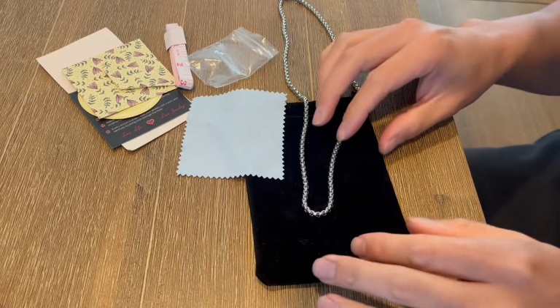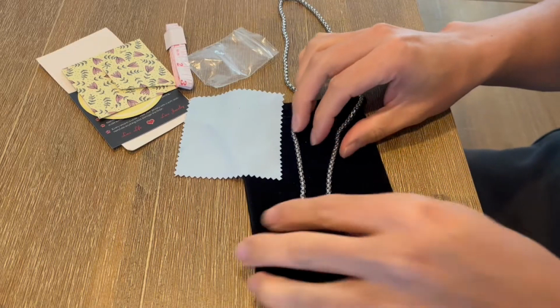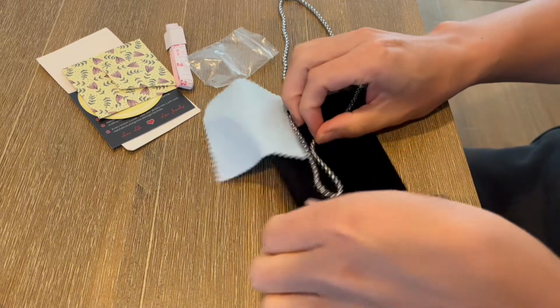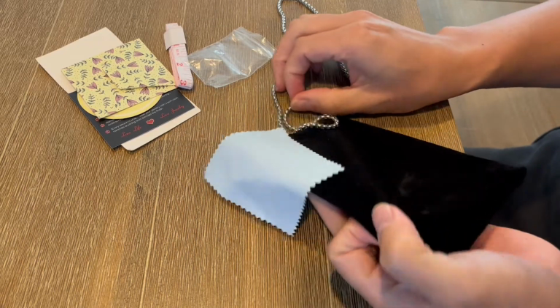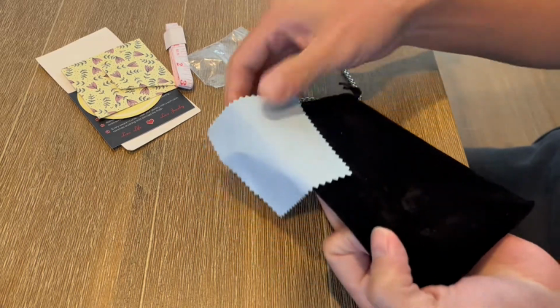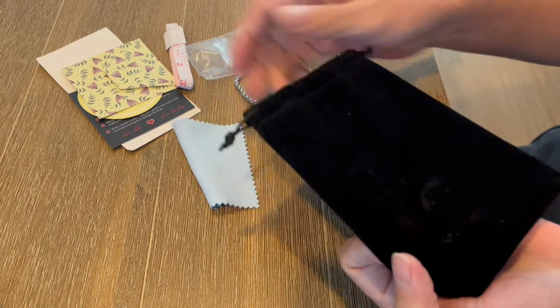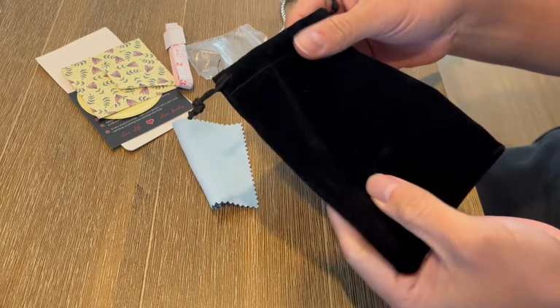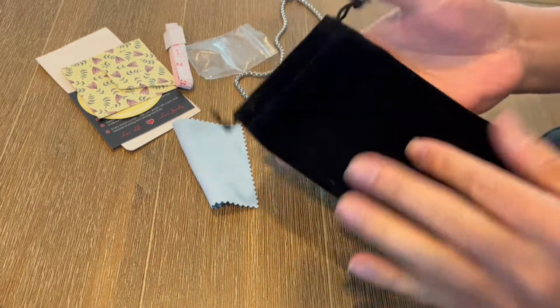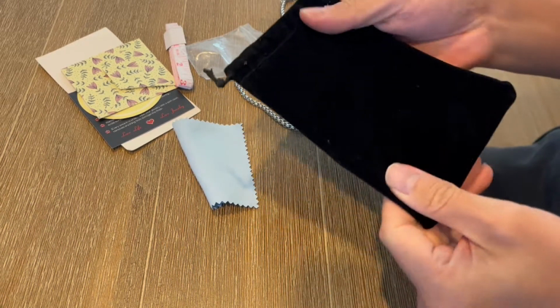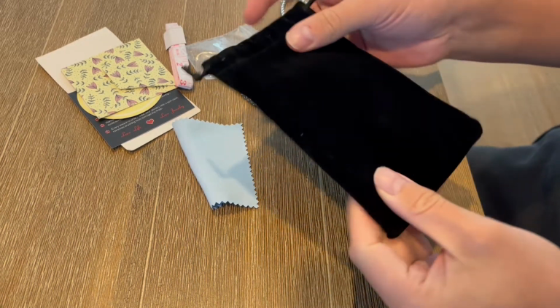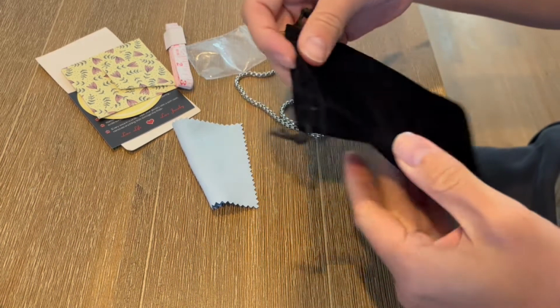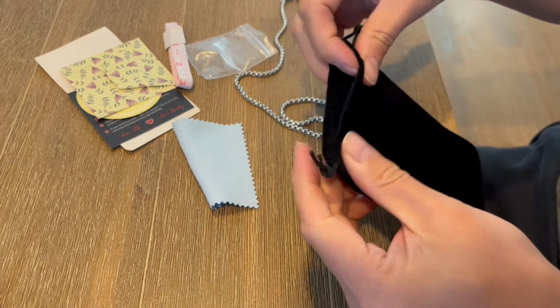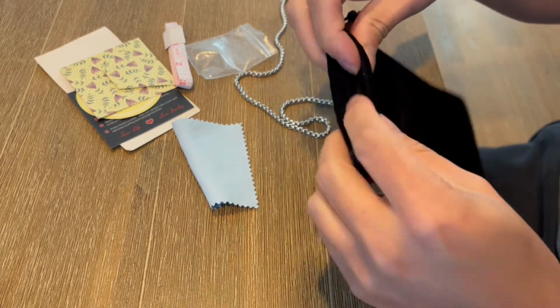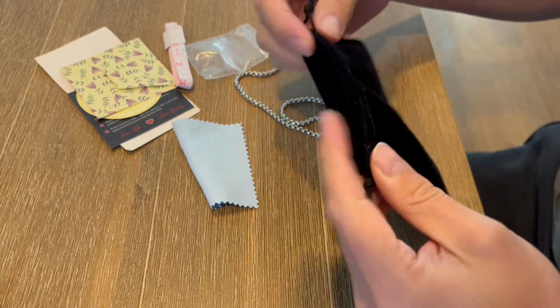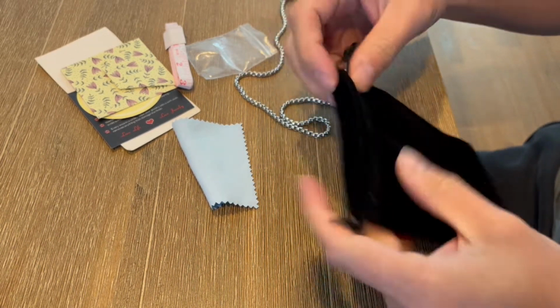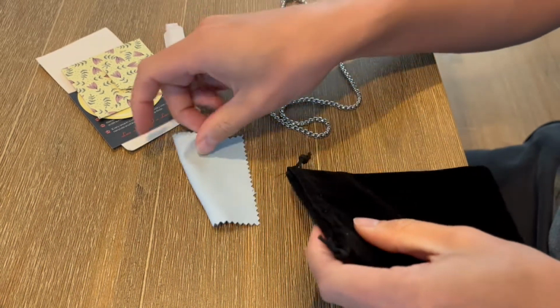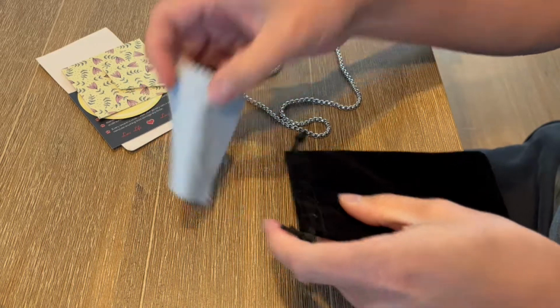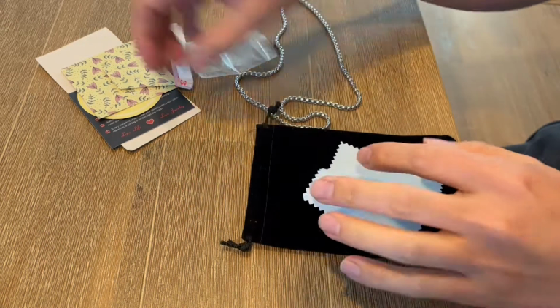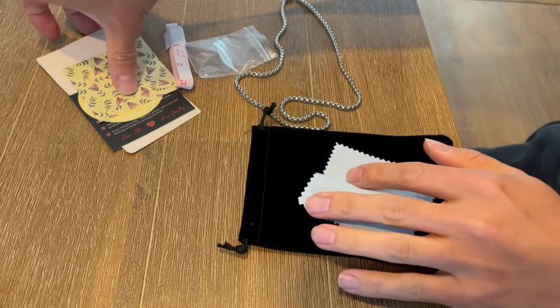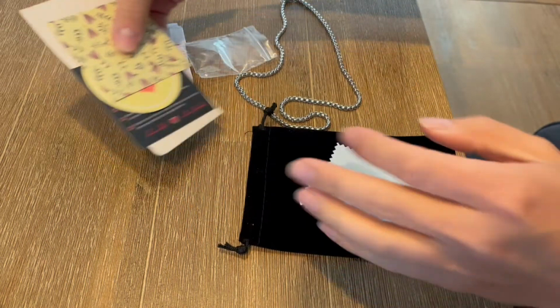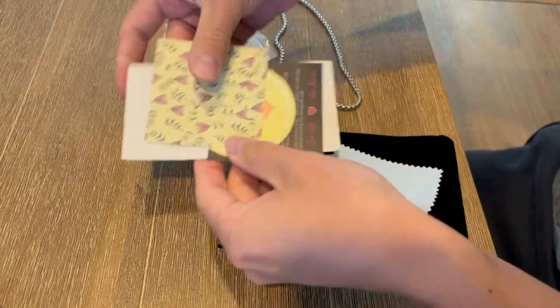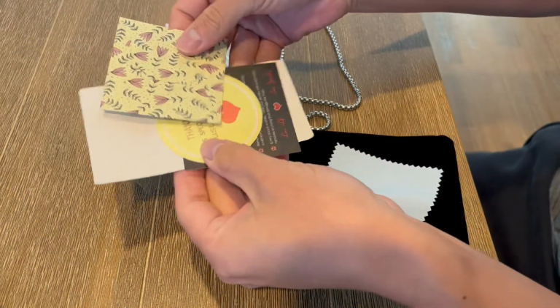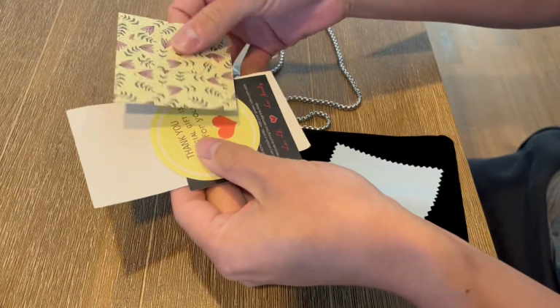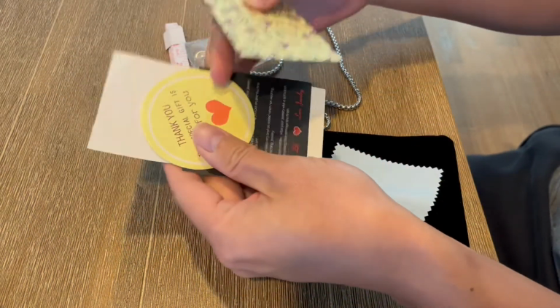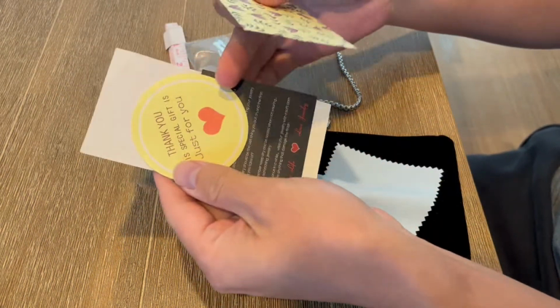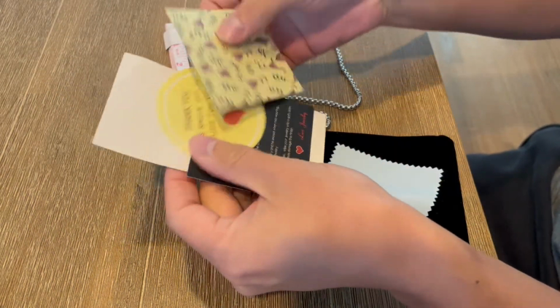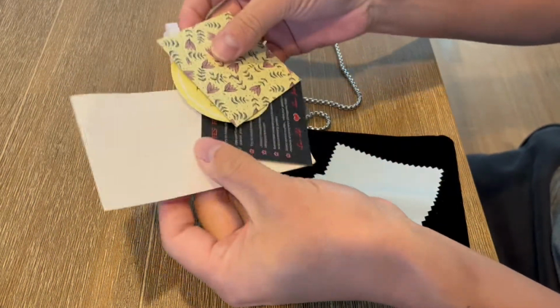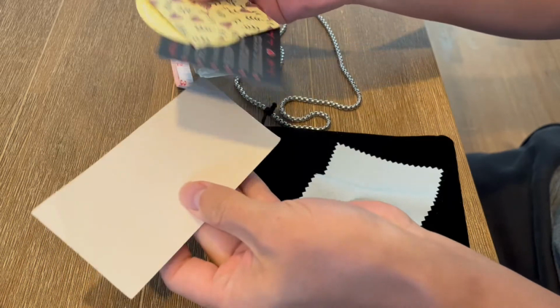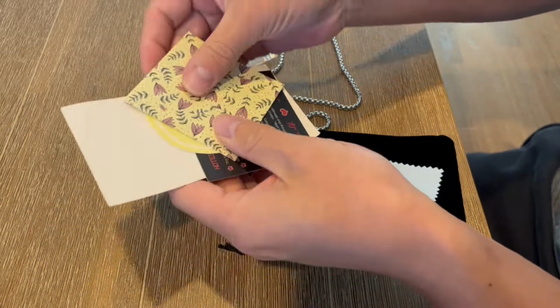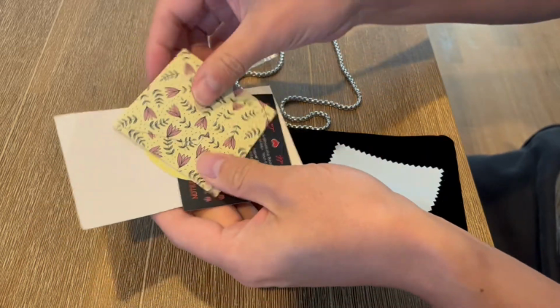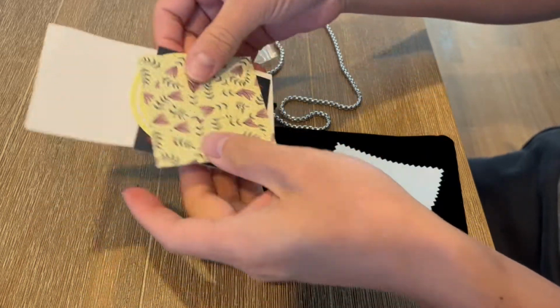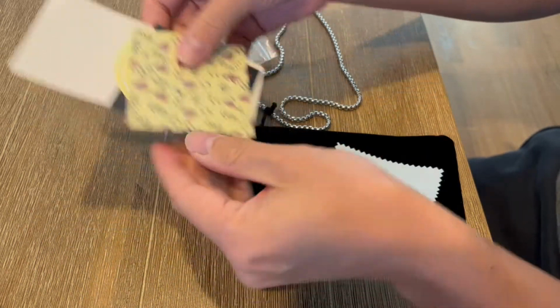It arrives in this really nice little velvet bag — really a nice gift bag basically. It also comes with some little cards that you can include as a thank-you gift, and you can write a little note for whoever you're going to send this to.